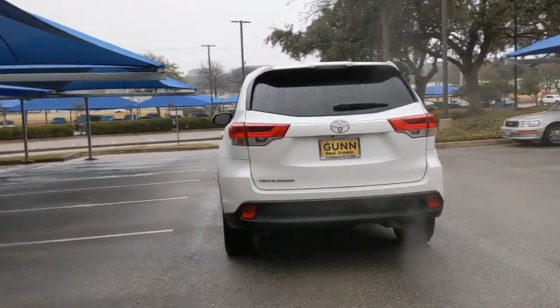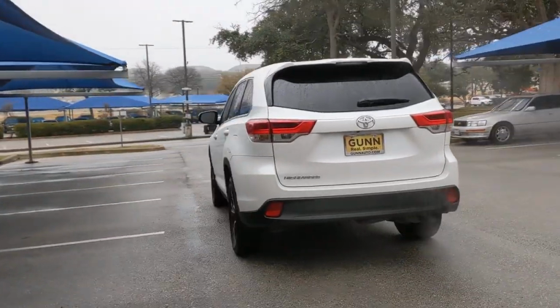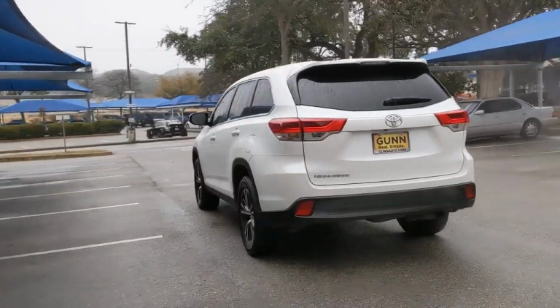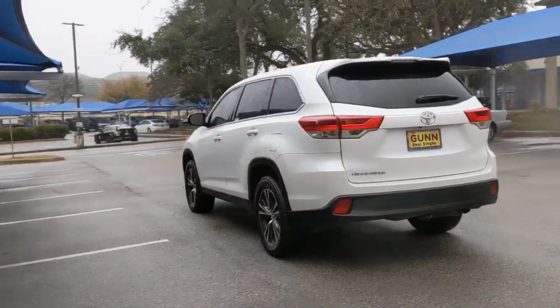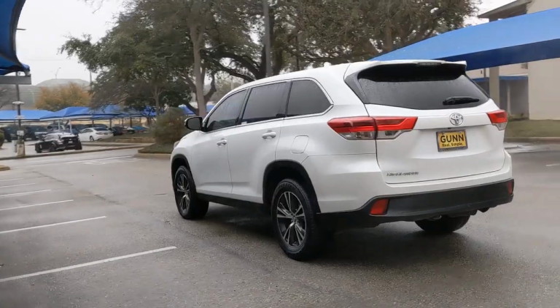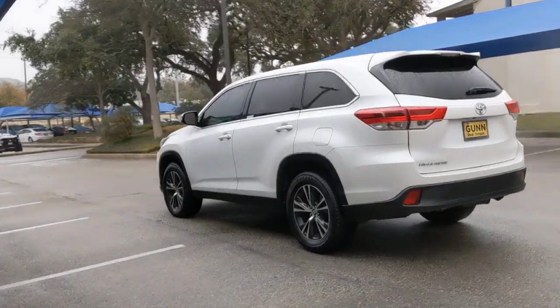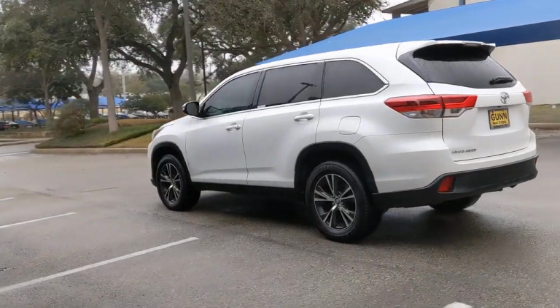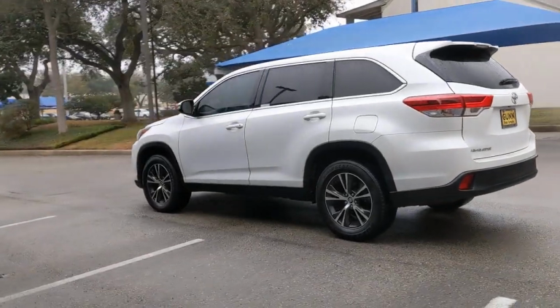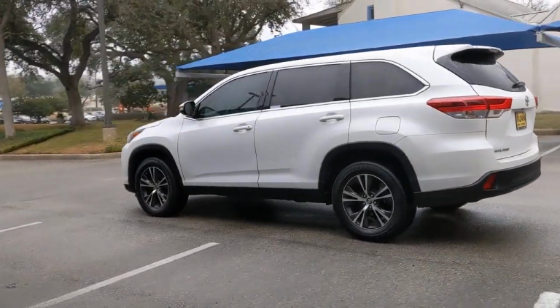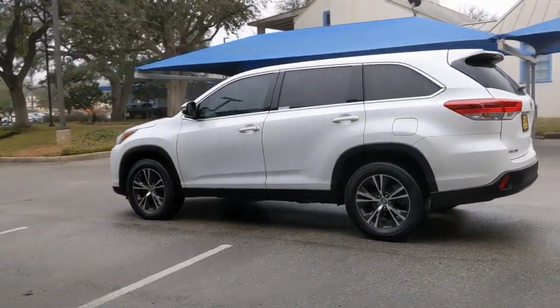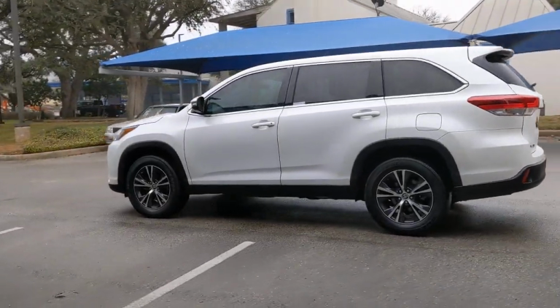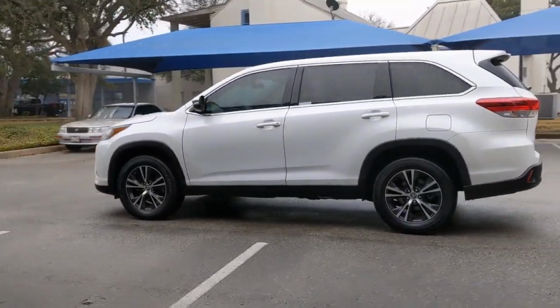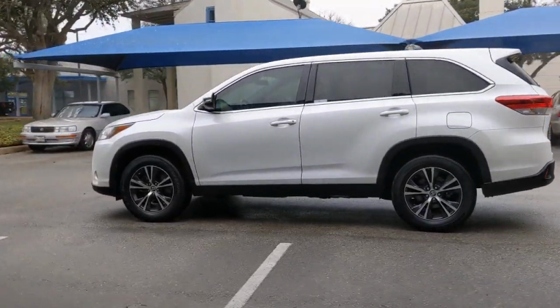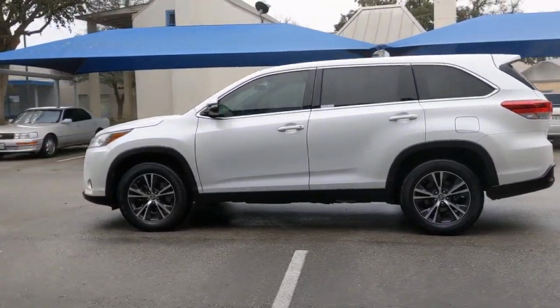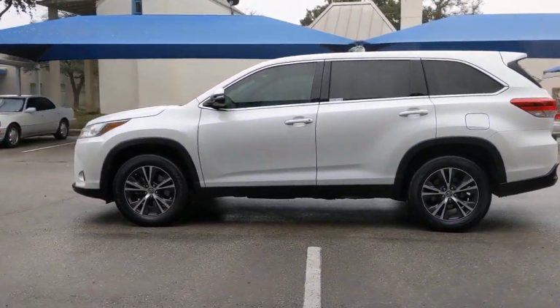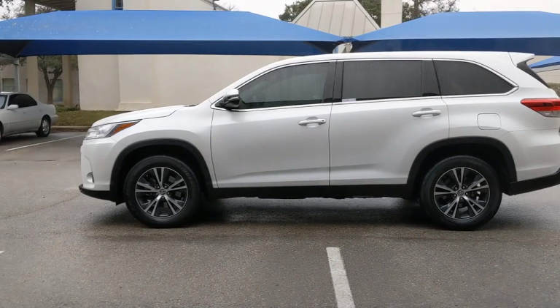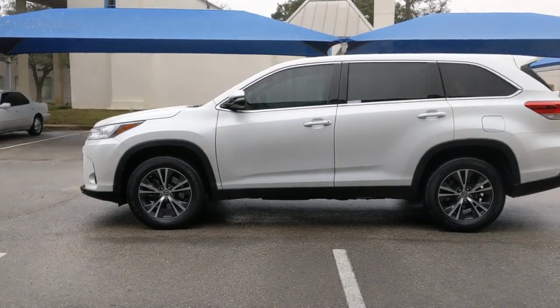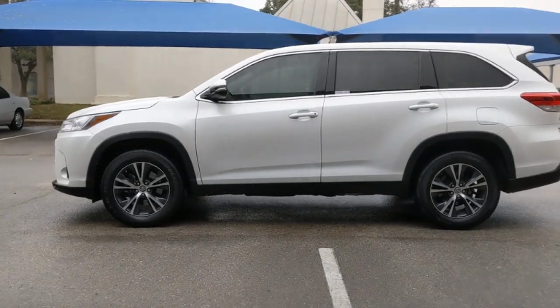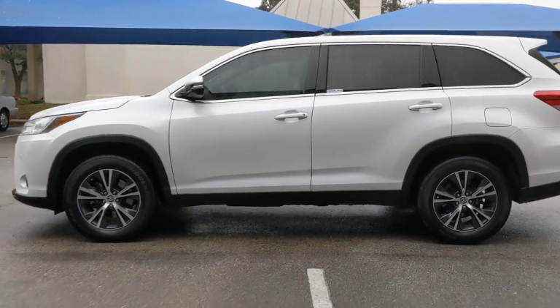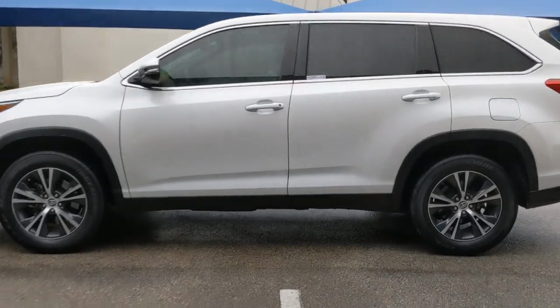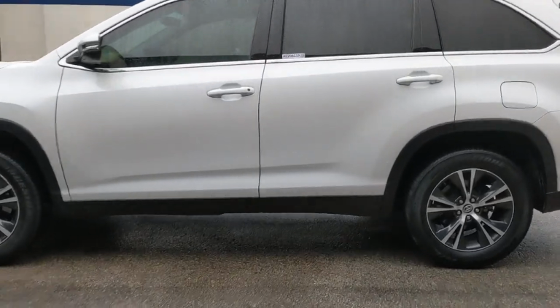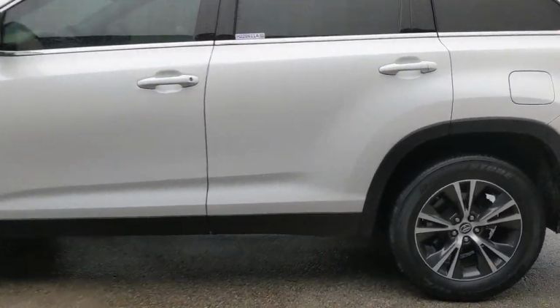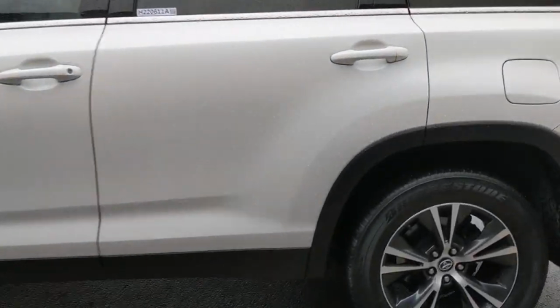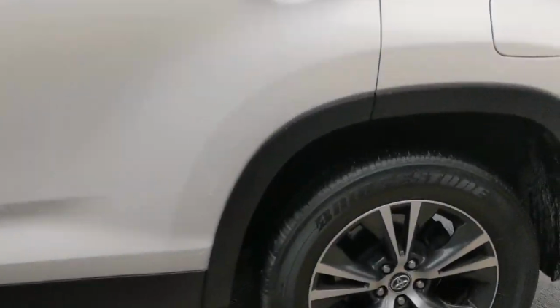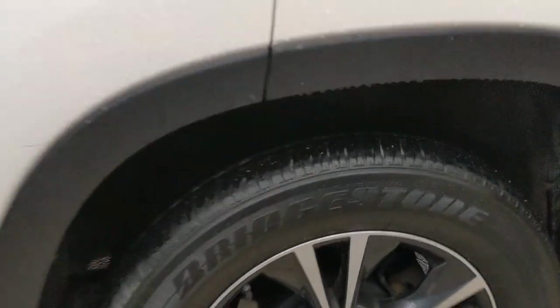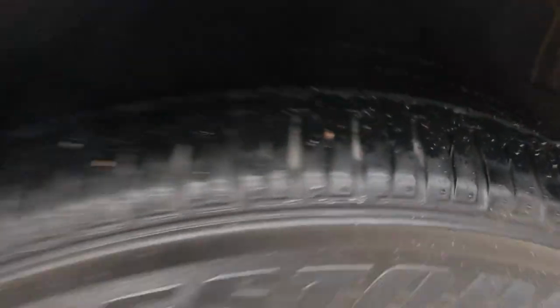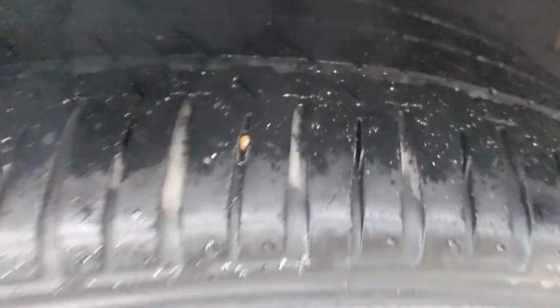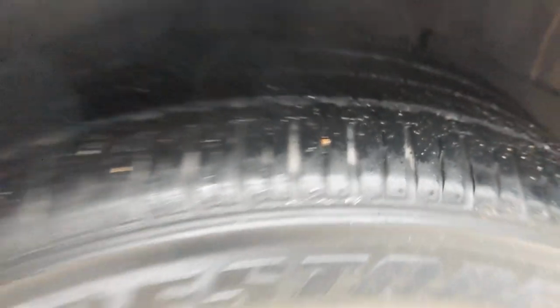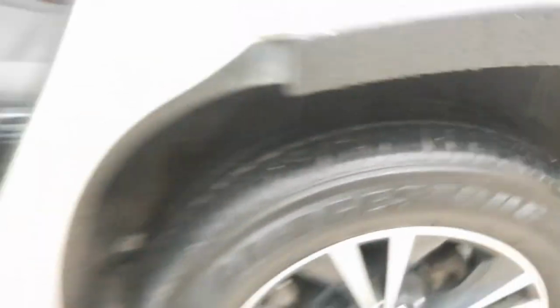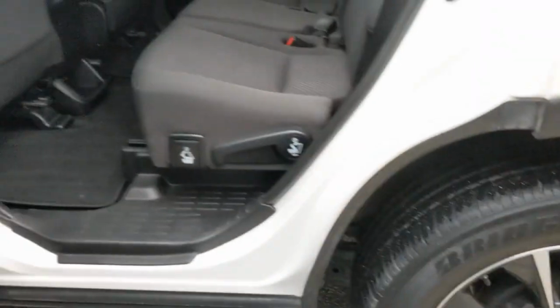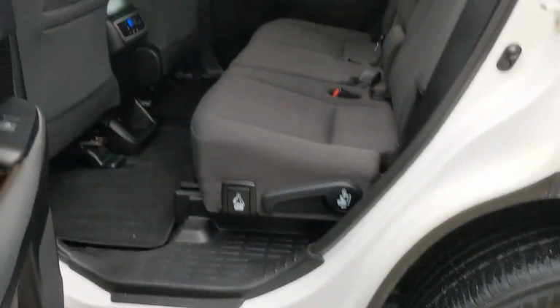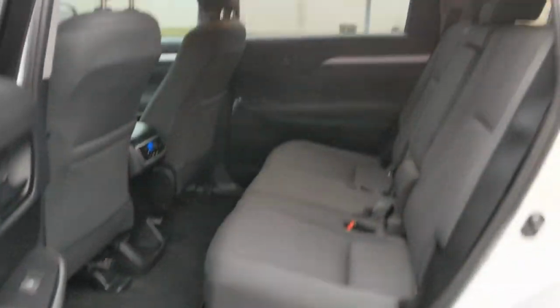With seating for up to eight, a spacious, quiet cabin, plenty of cargo space, and the latest safety and driver assistance technology, this reliable and efficient crossover will help you navigate every adventure with ease.